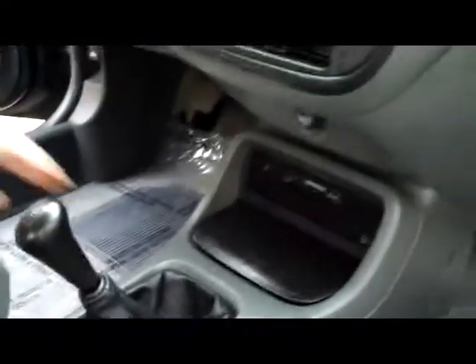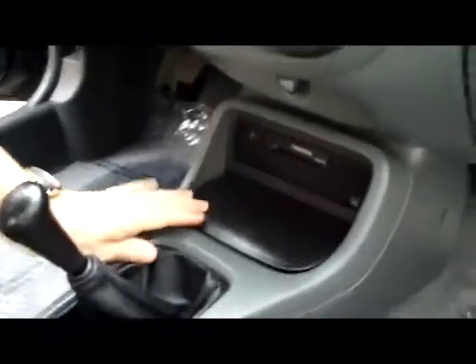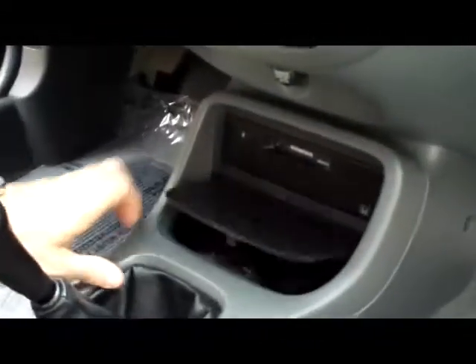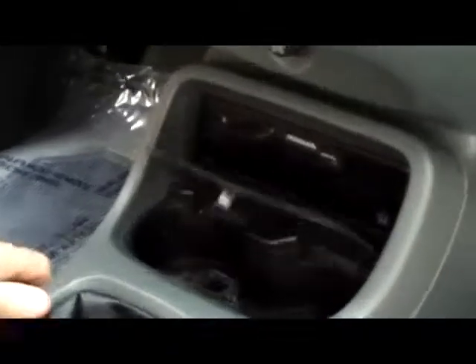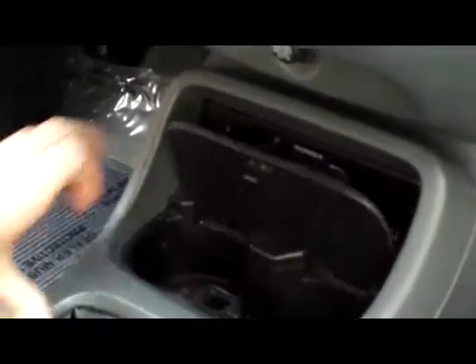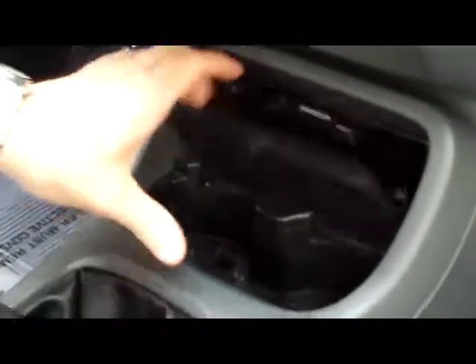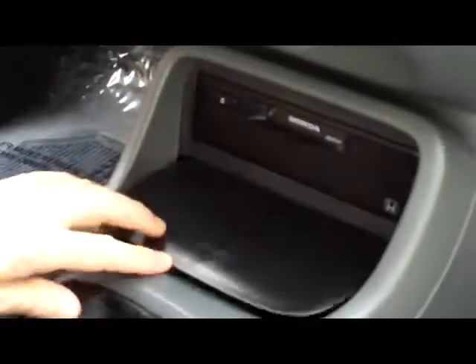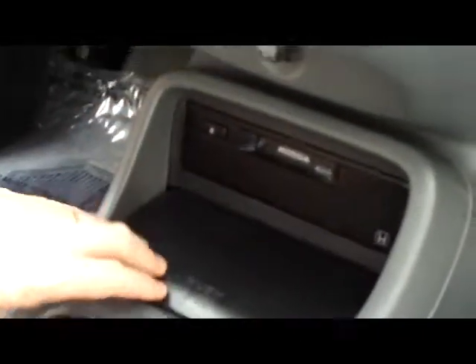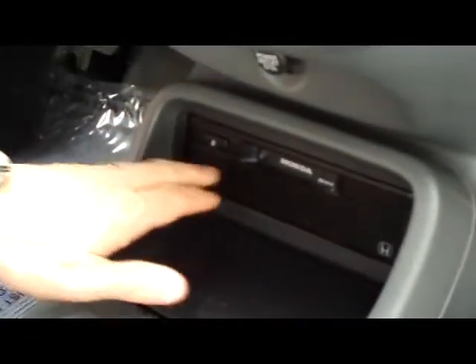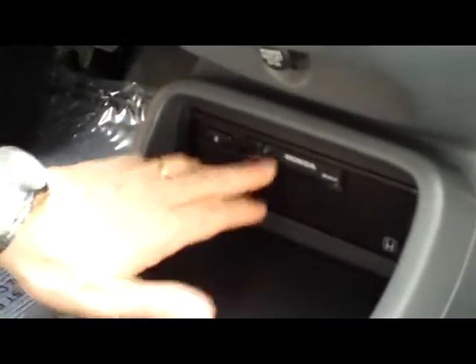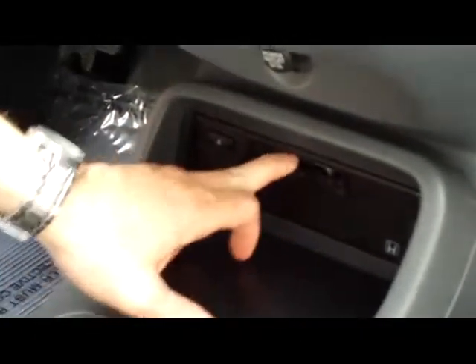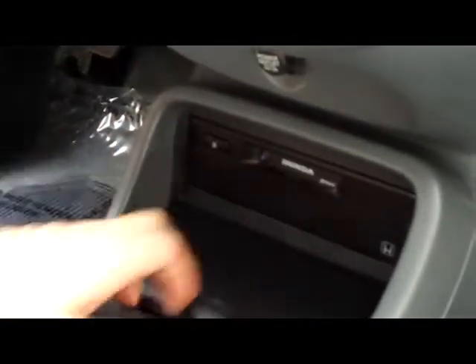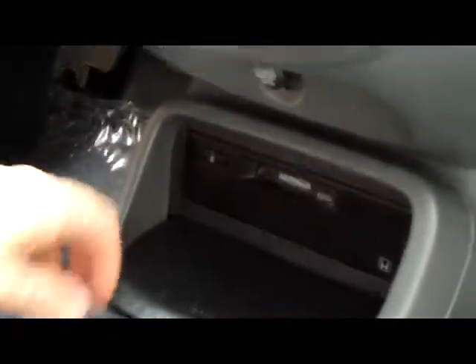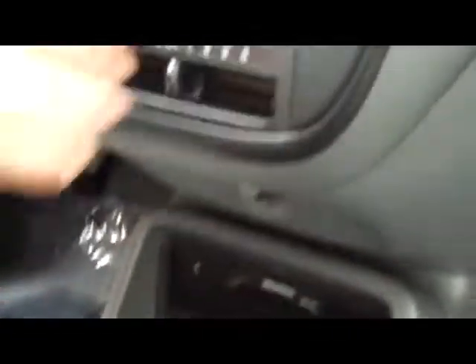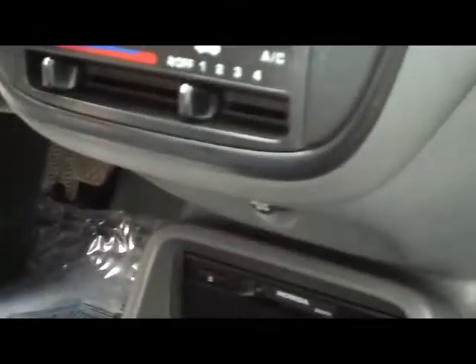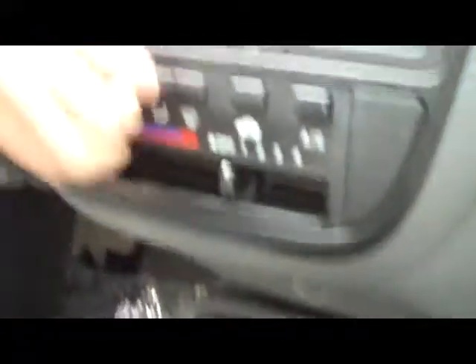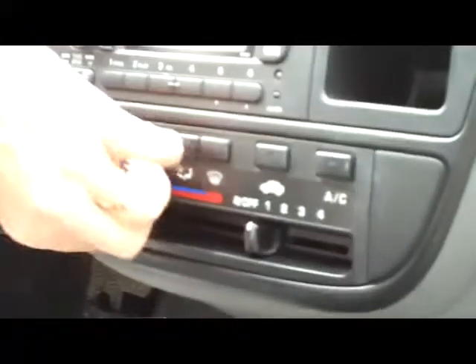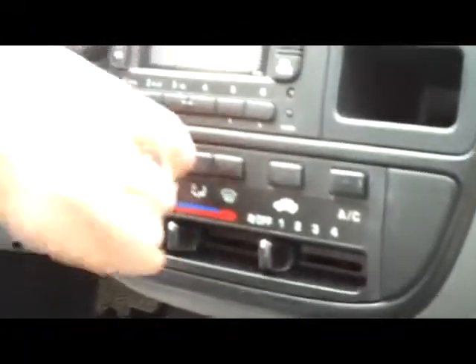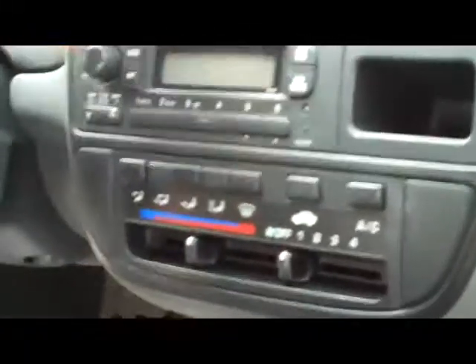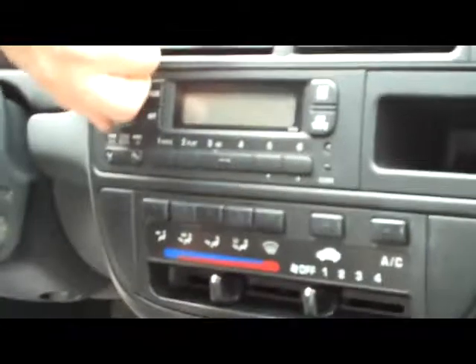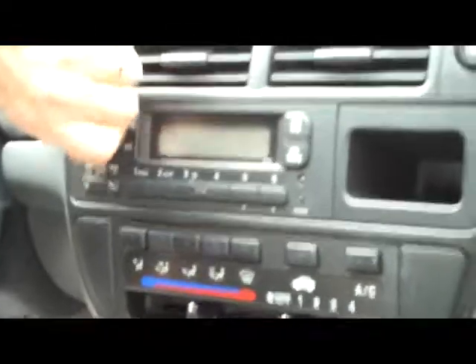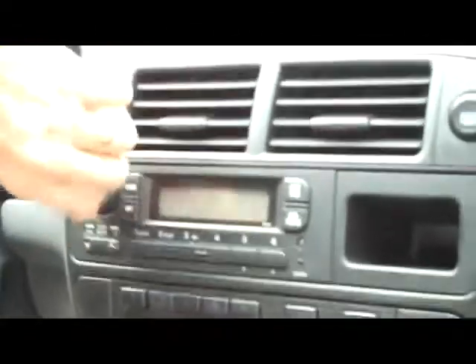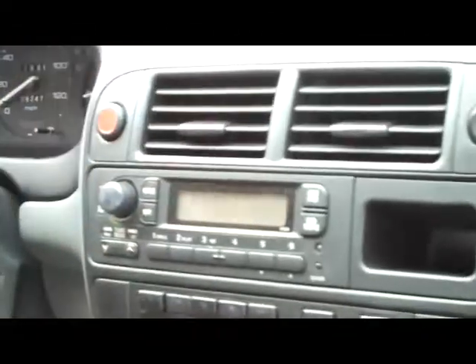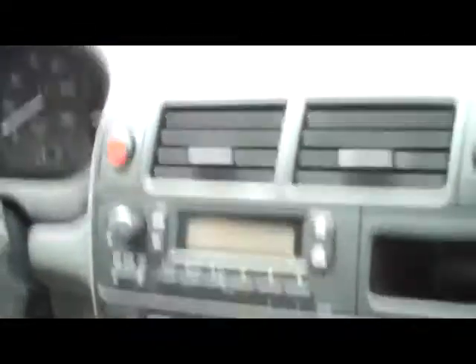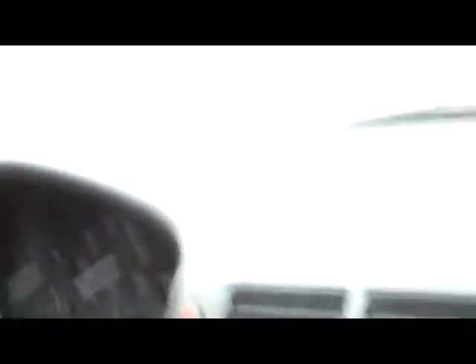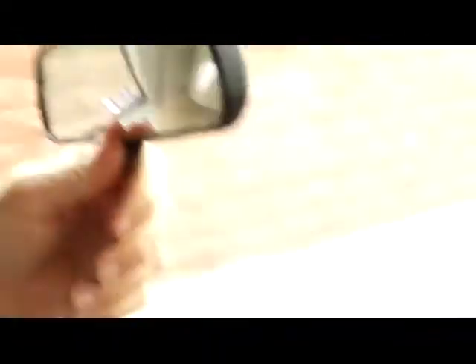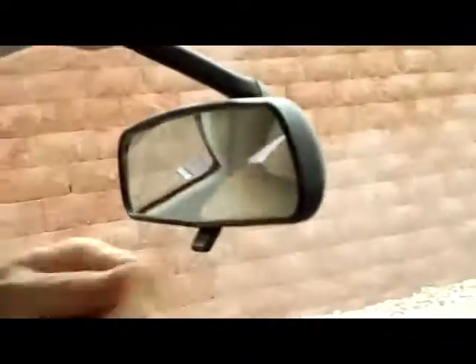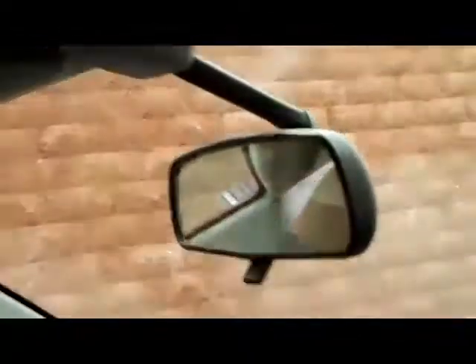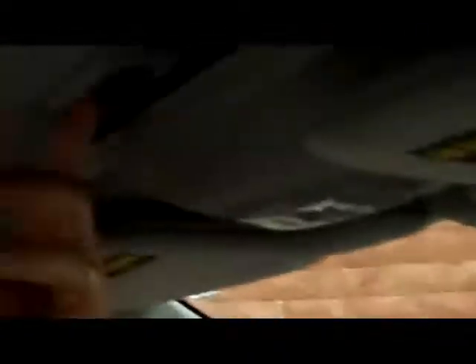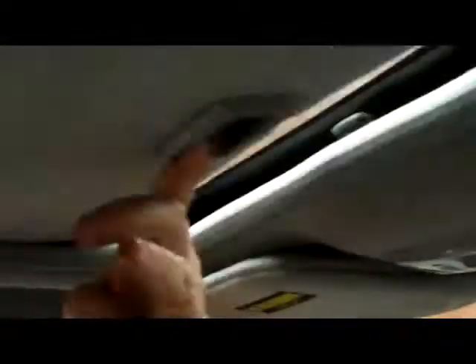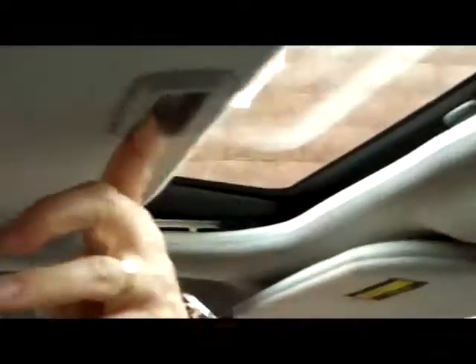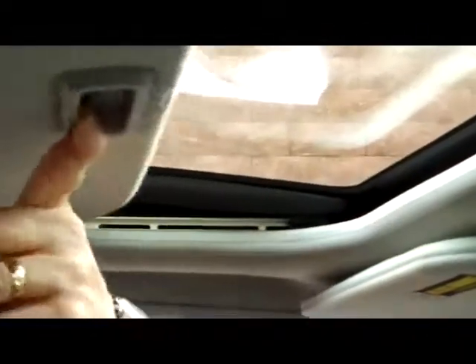You have your cup holders. Cassette player. You have your heating and air conditioning controls. AM FM. Your day-night mirror. And the power mirror.